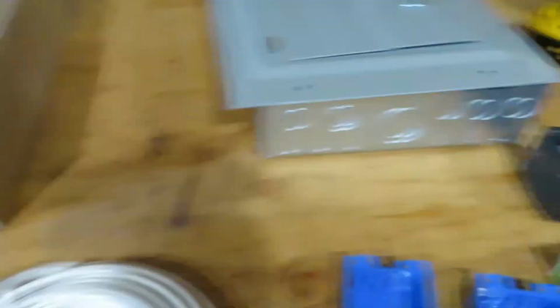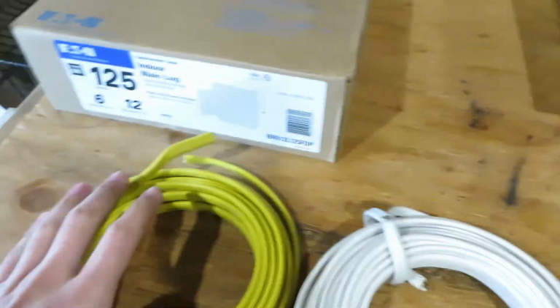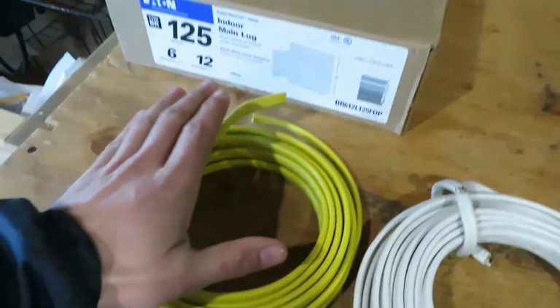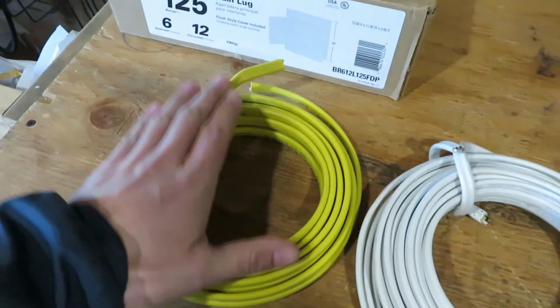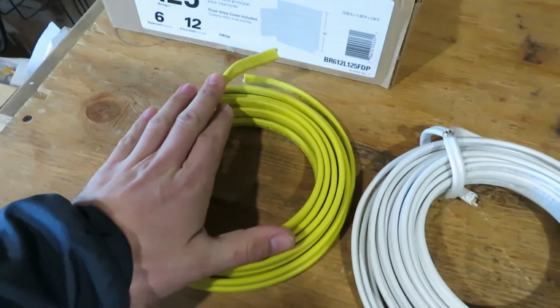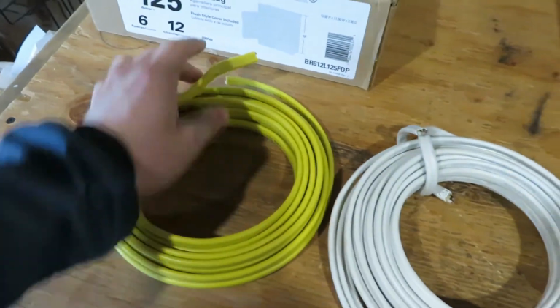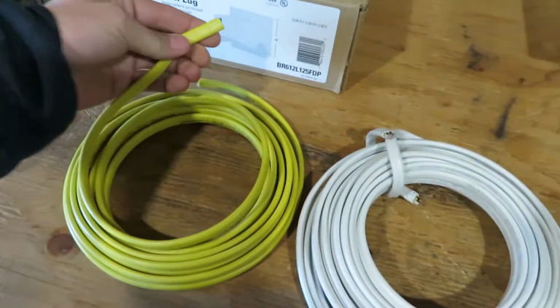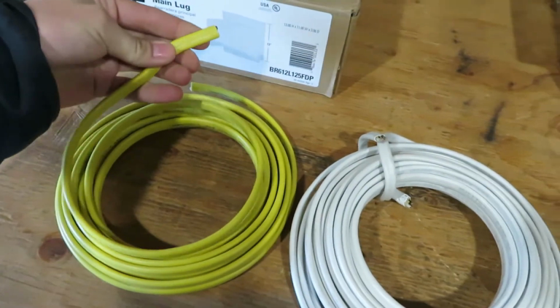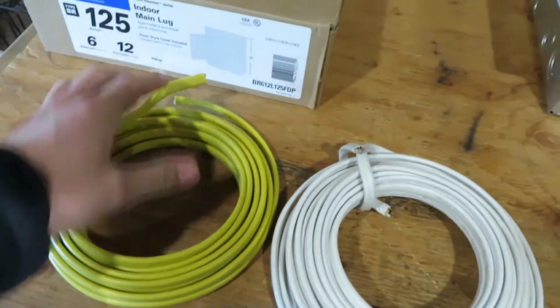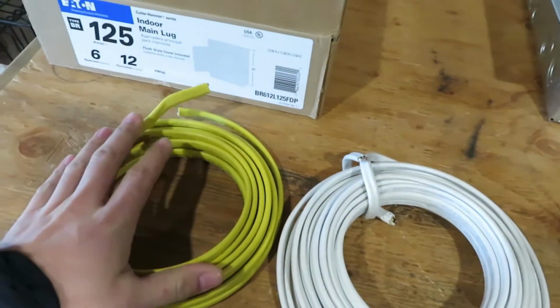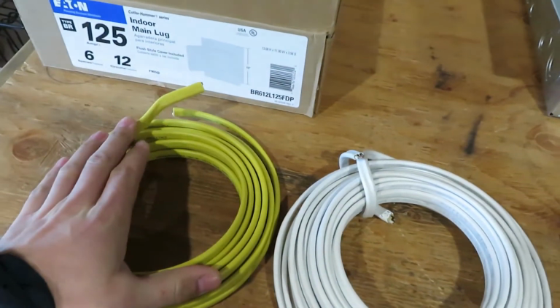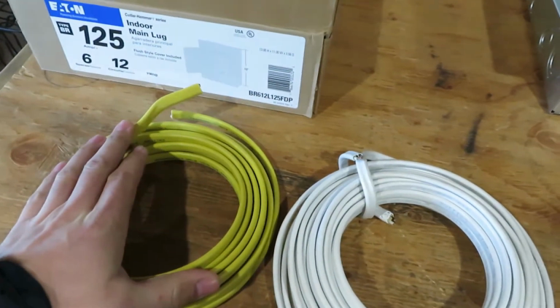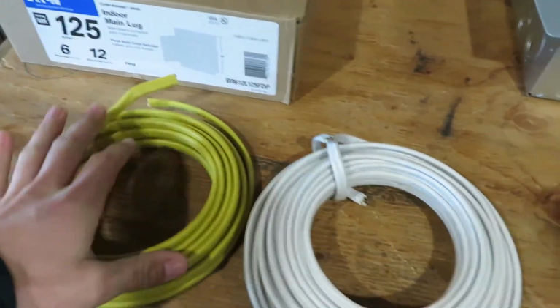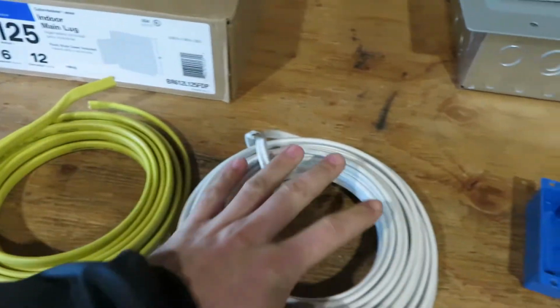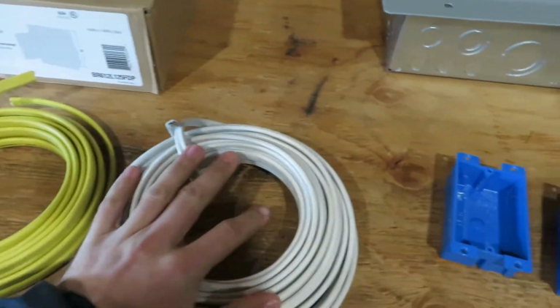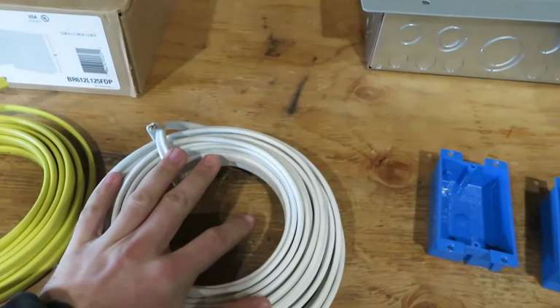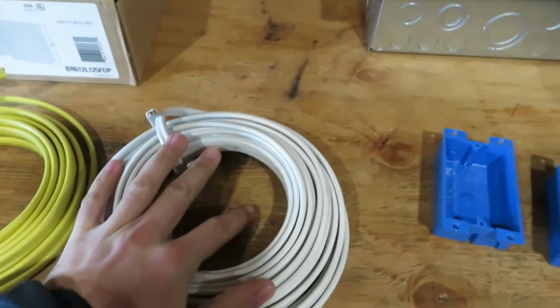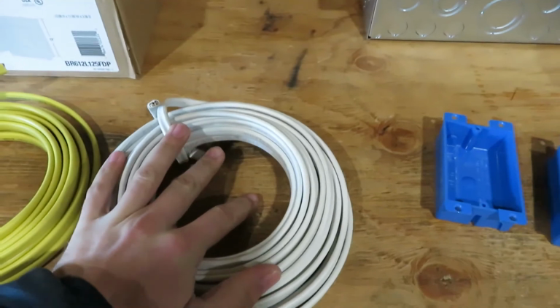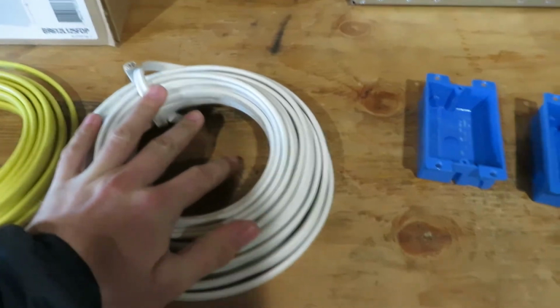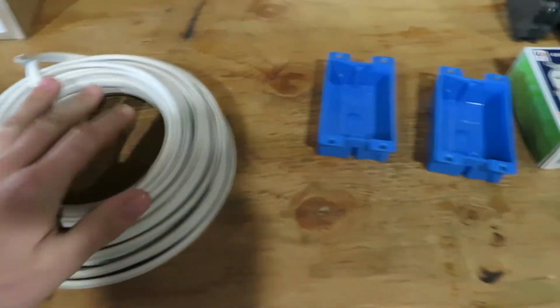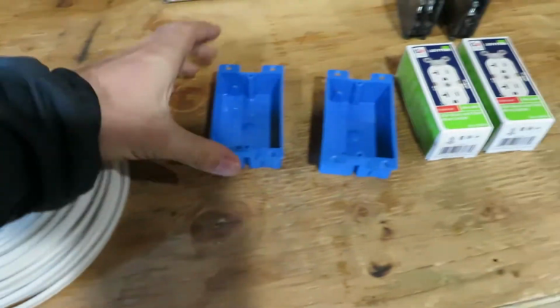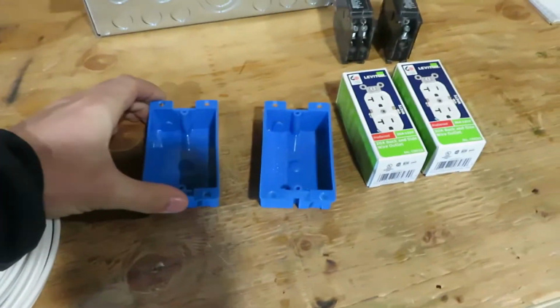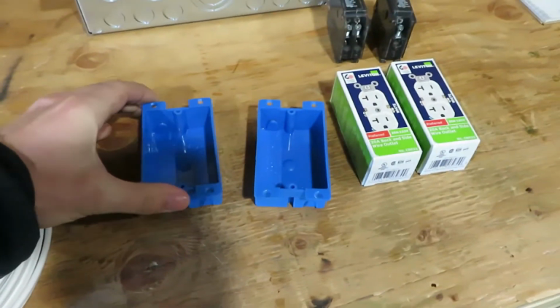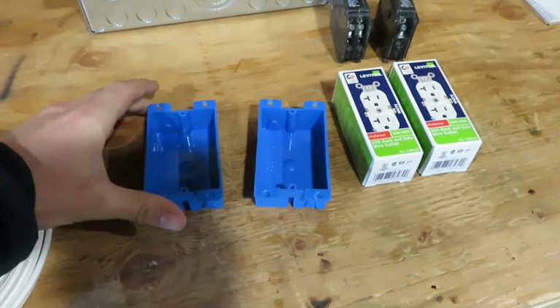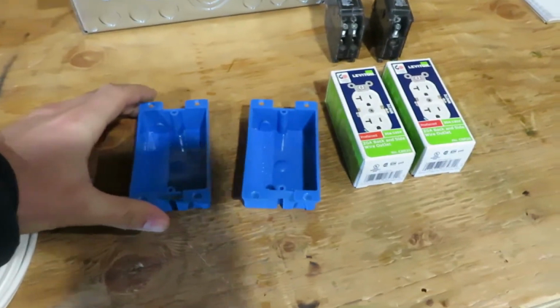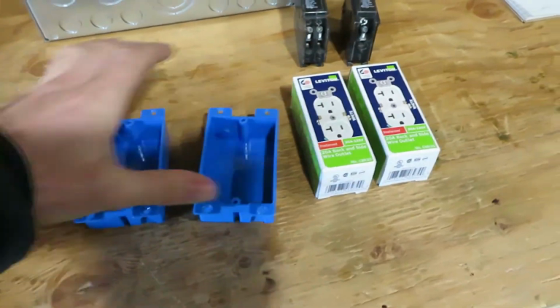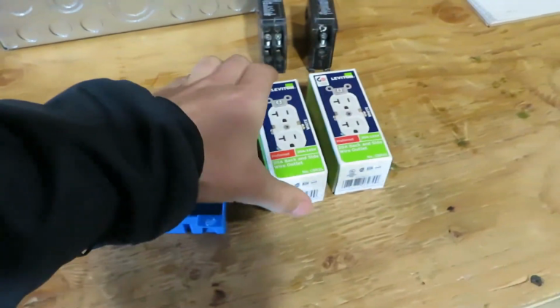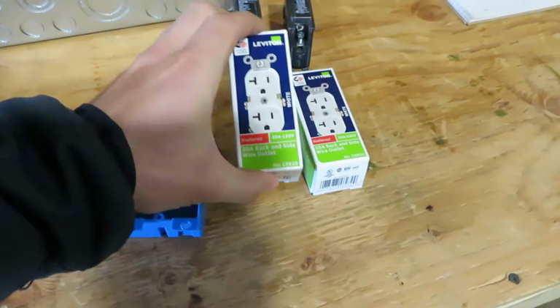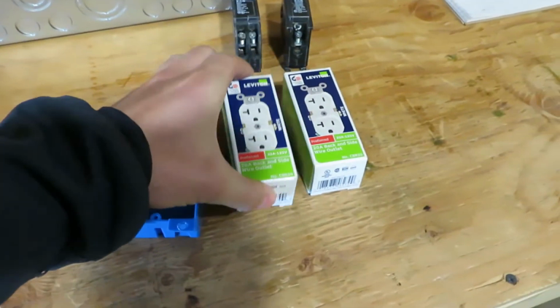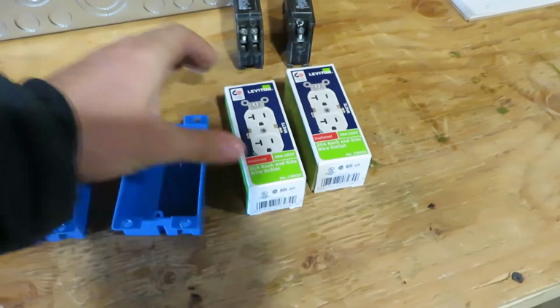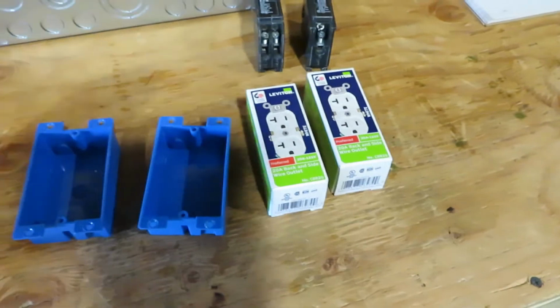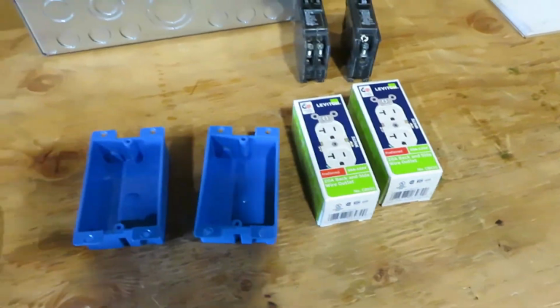We also have wire here. This is a 12 gauge wire for our 20 amp circuit, 14 gauge wire for our 15 amp circuit, and two outlet boxes and 20 amp outlets that we will install.